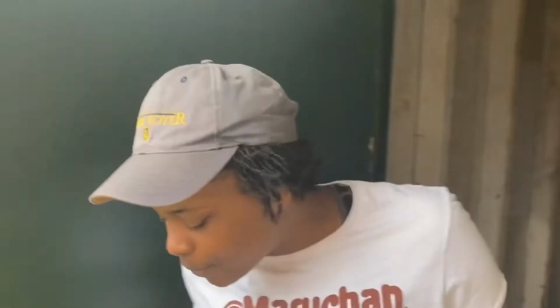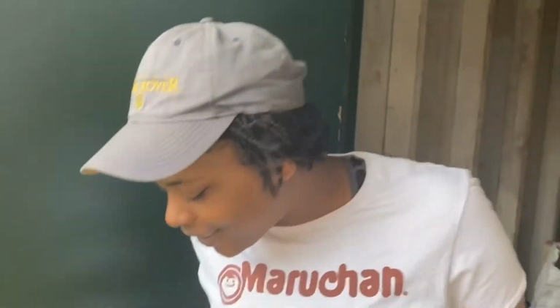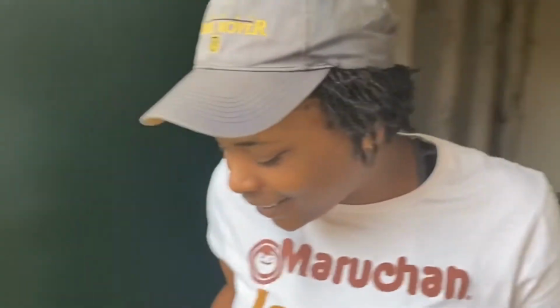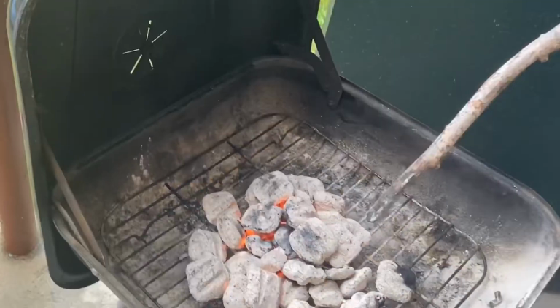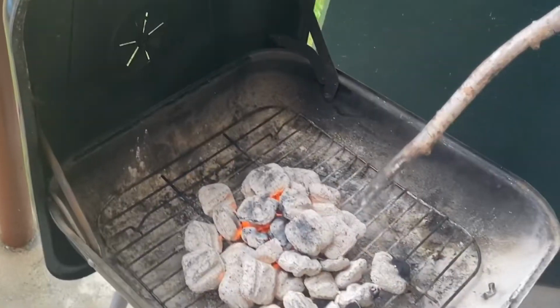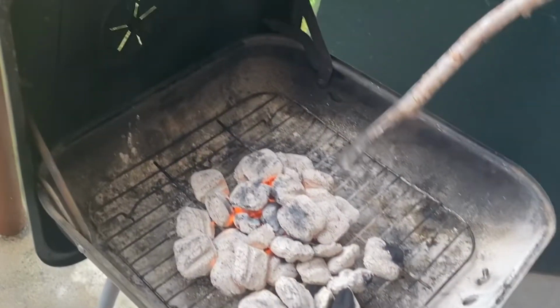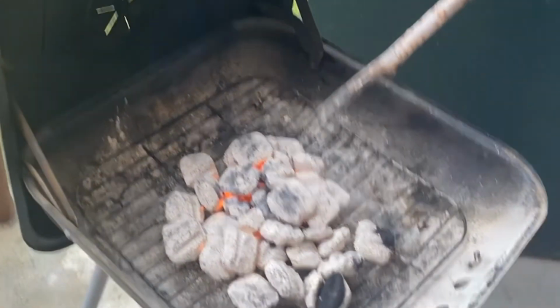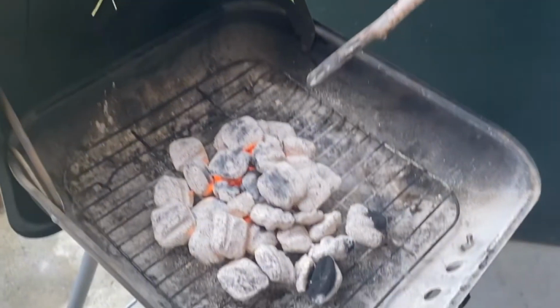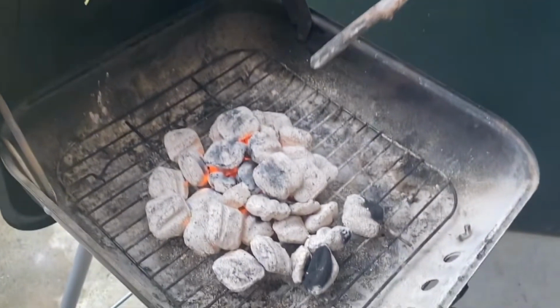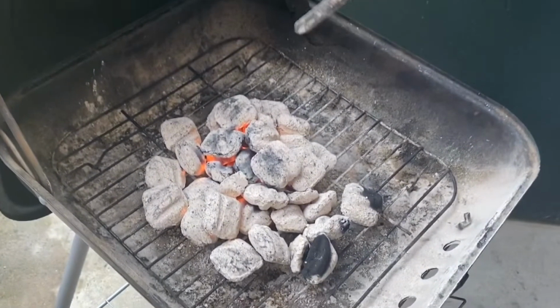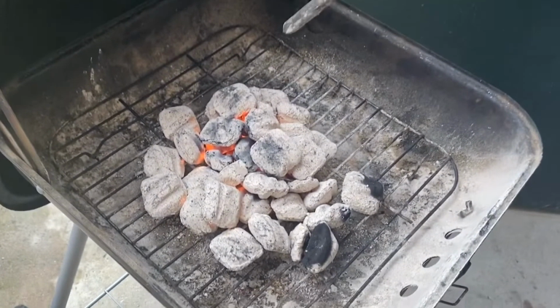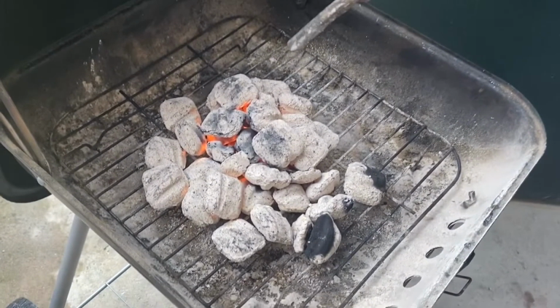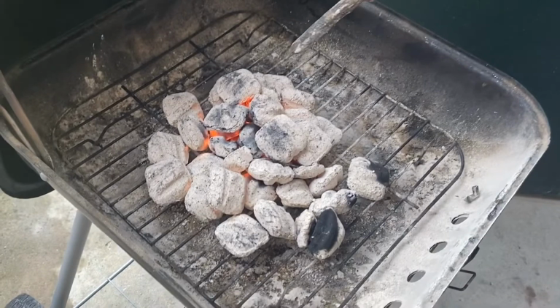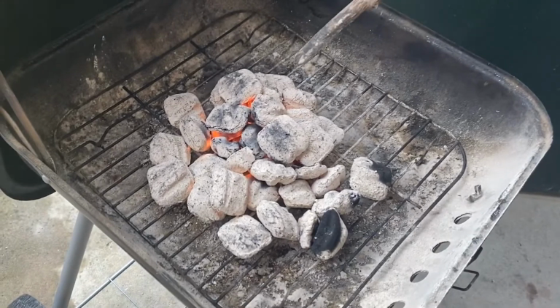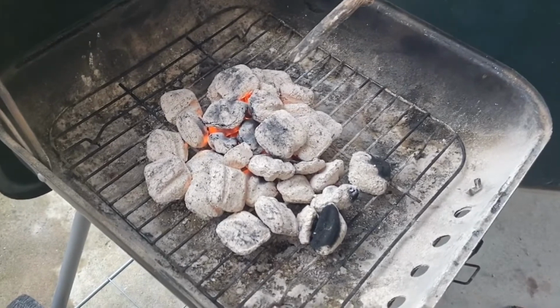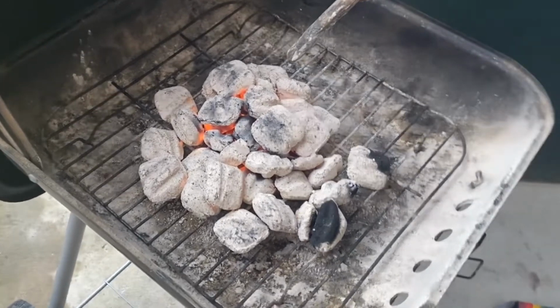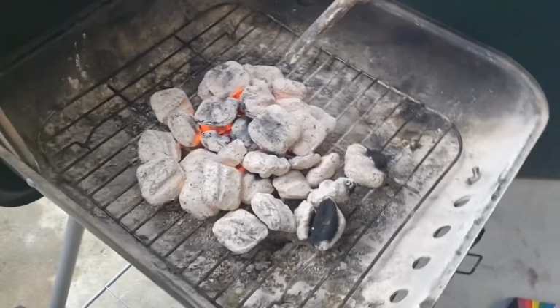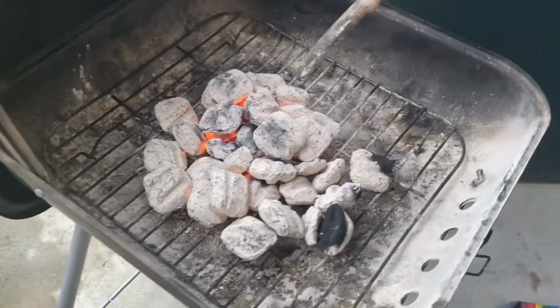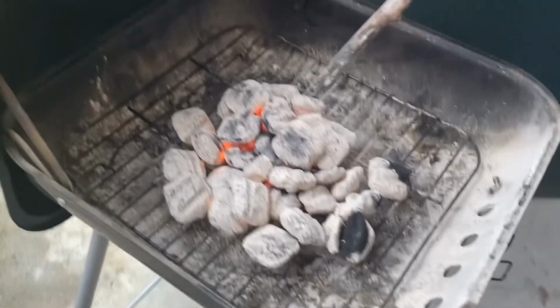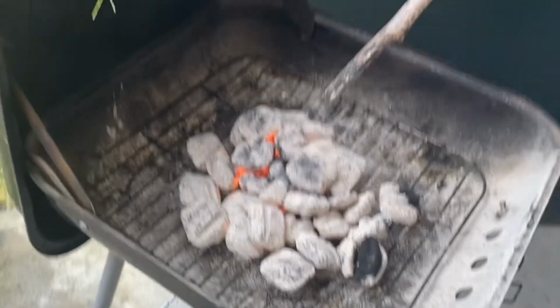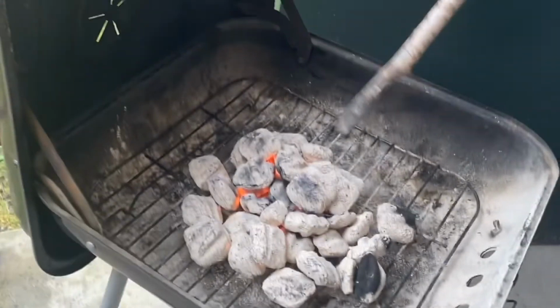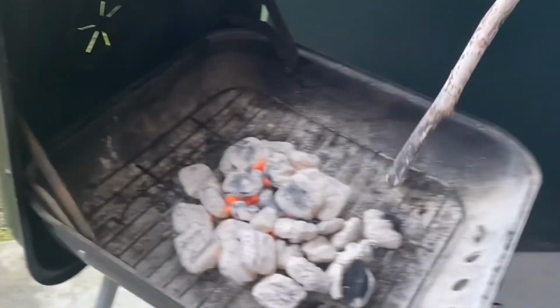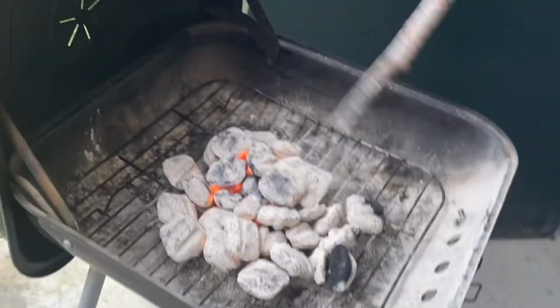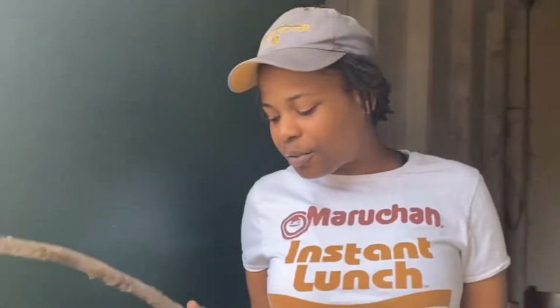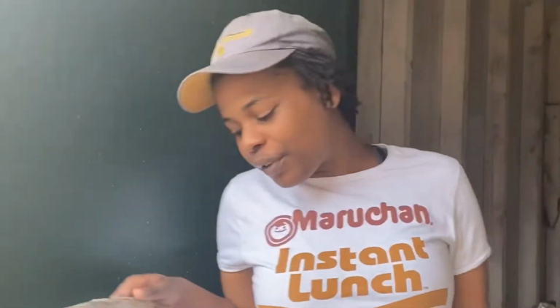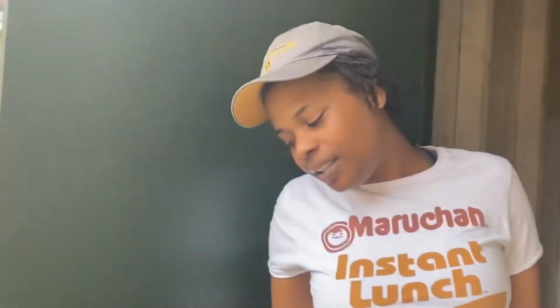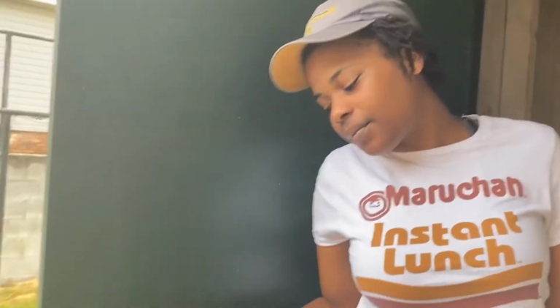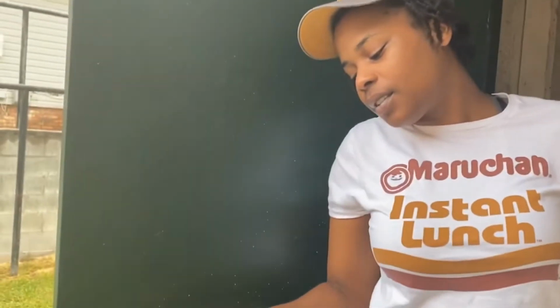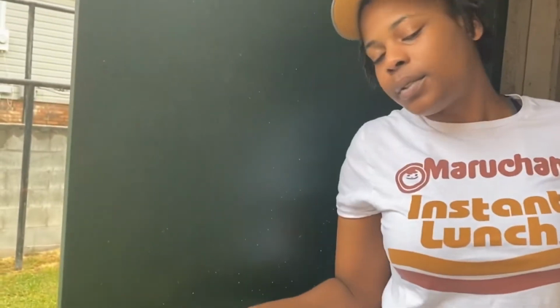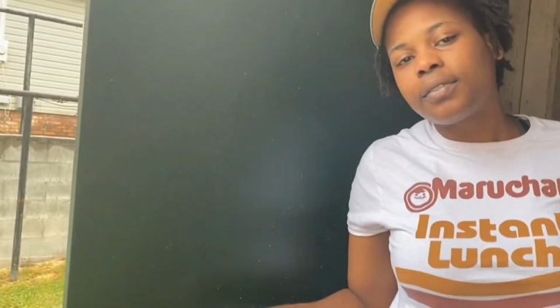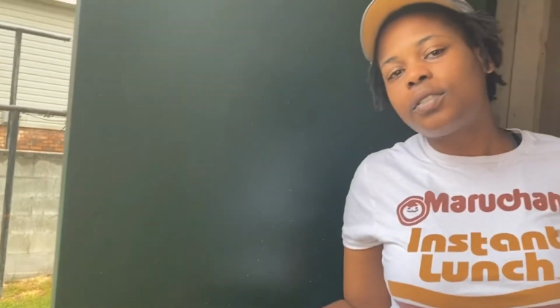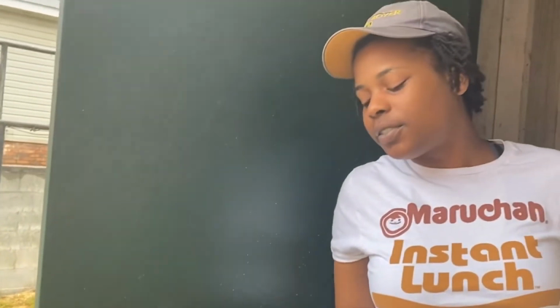One thing that I was taught by my pops — he did tell me that I need to stack all the coal up in a pile in the middle. It's ready when all of your coal is gray.